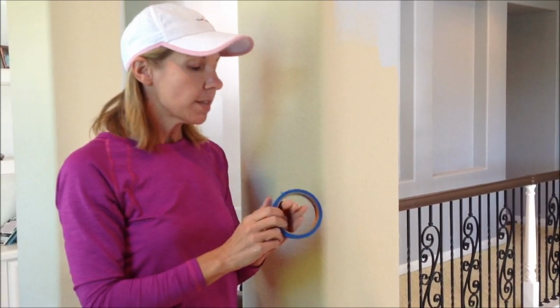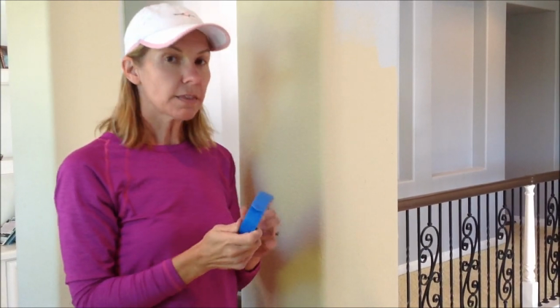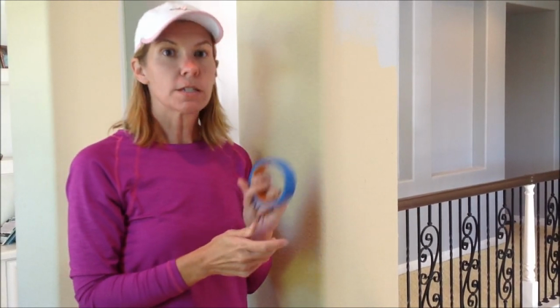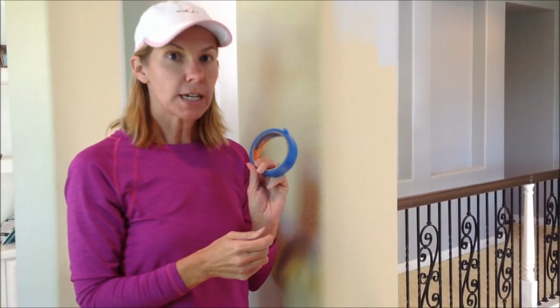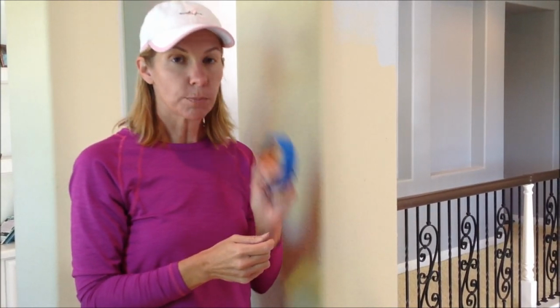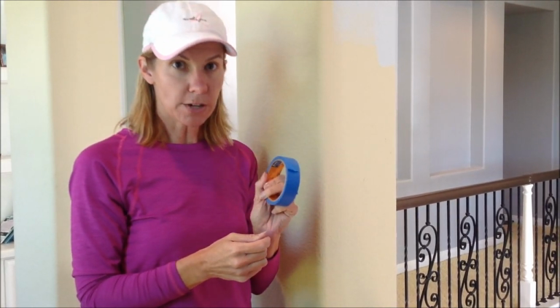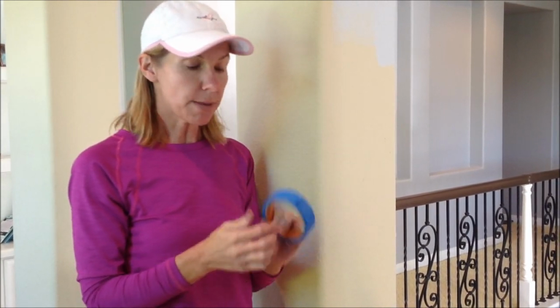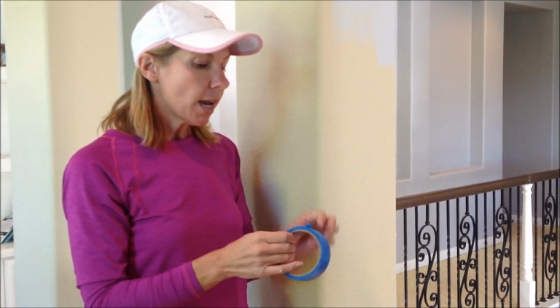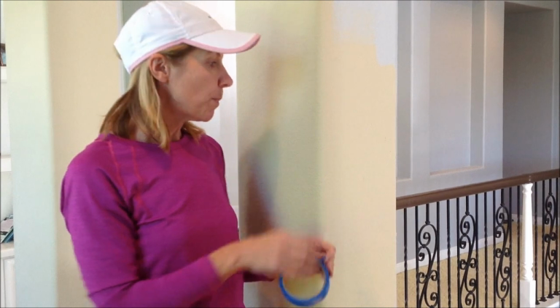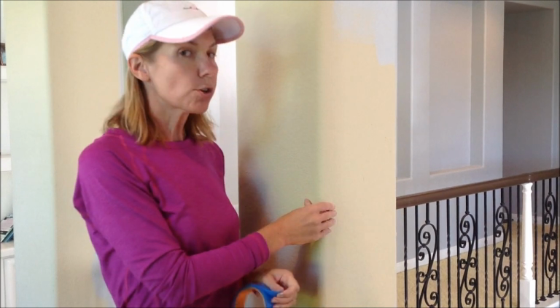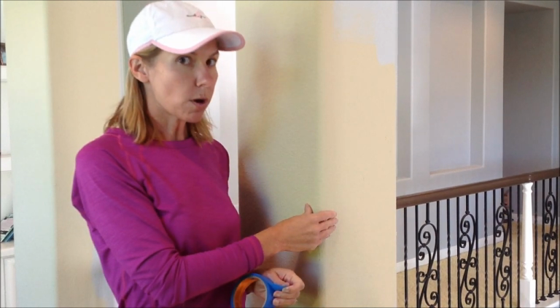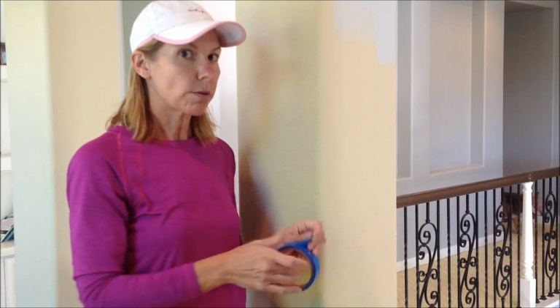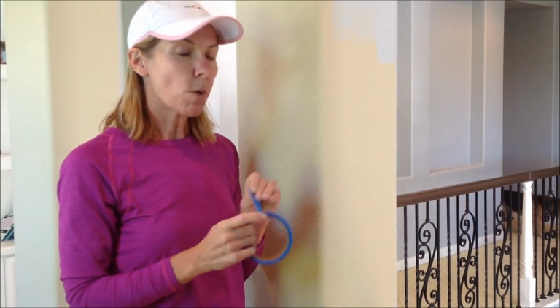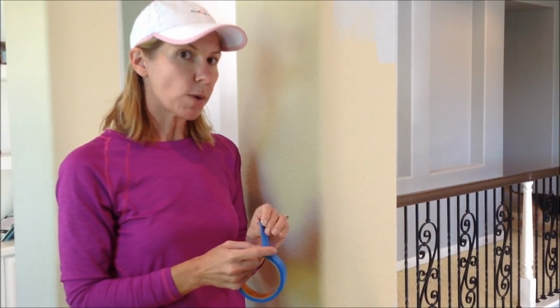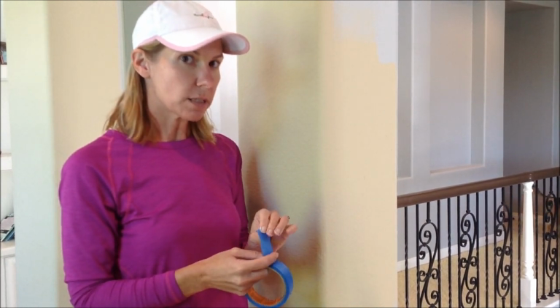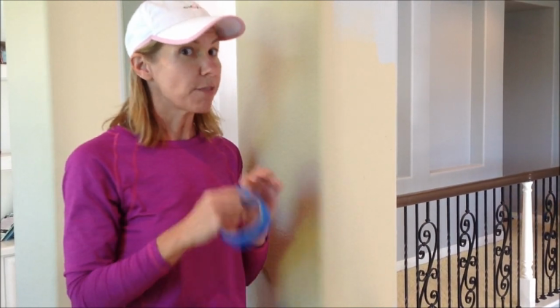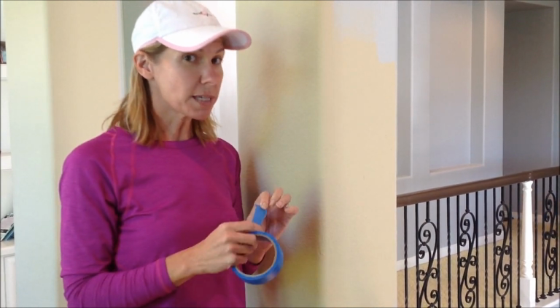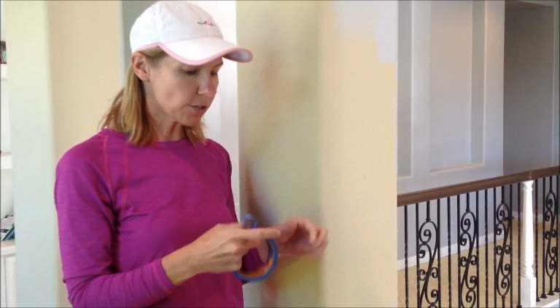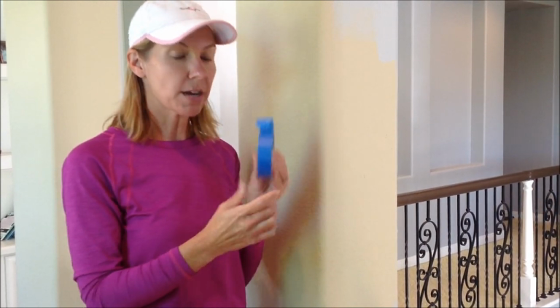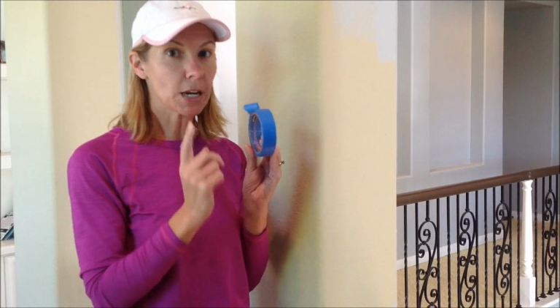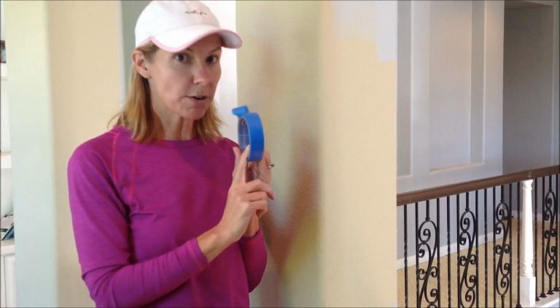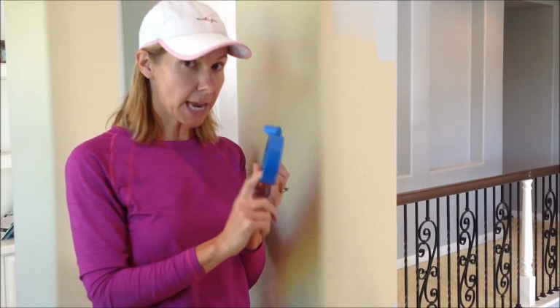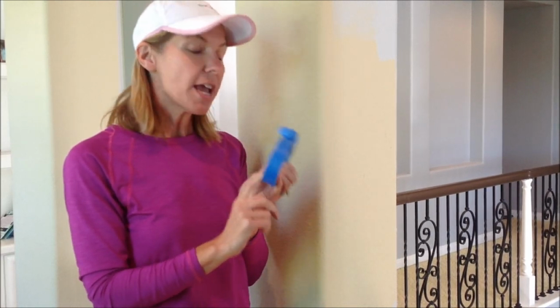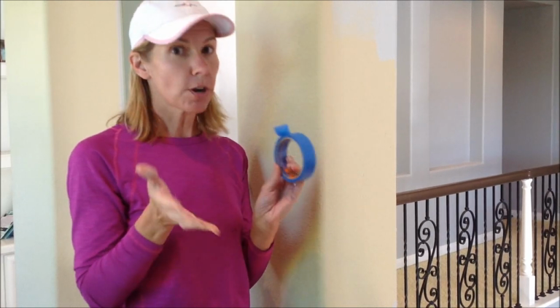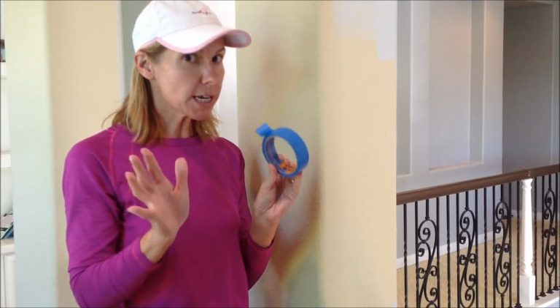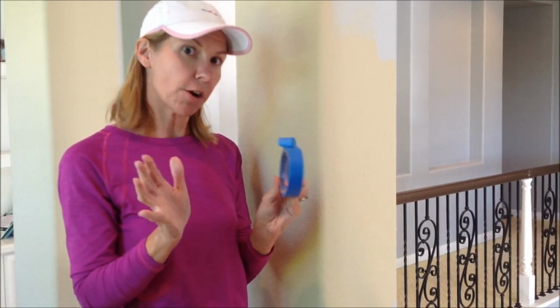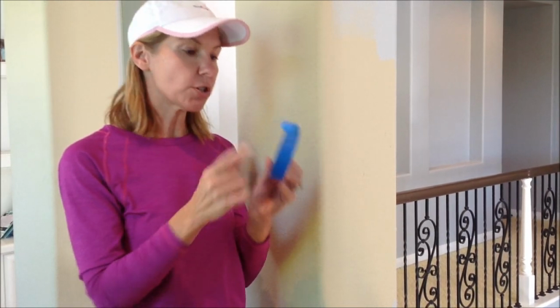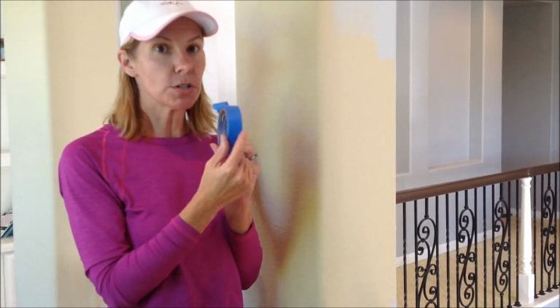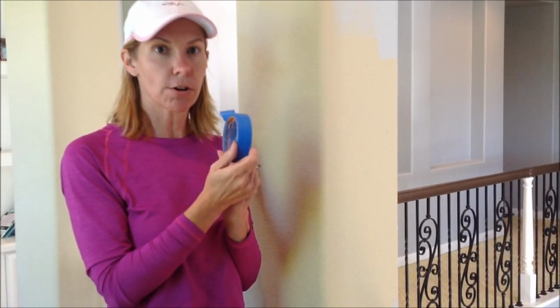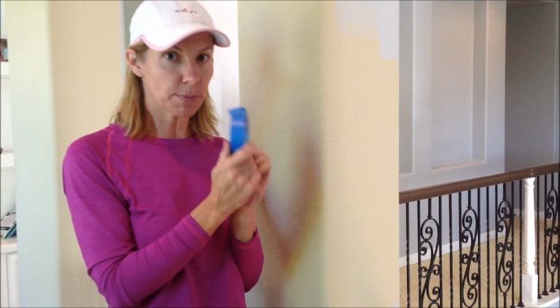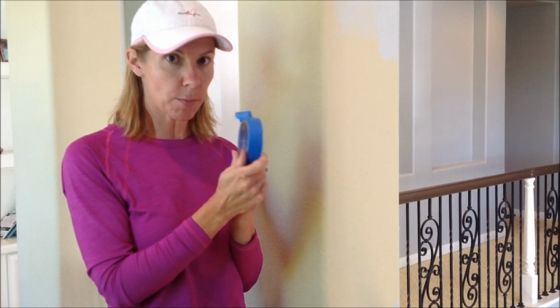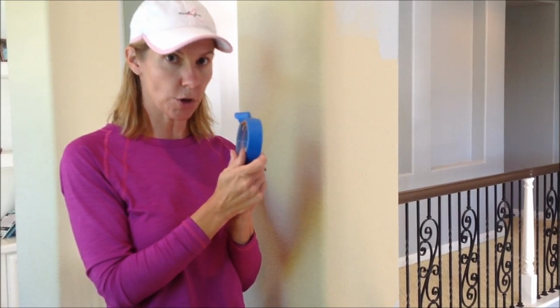The second thing is that you're going to need some blue painter's tape. Now, the bigger your drywall corner, the wider you want the tape to be. If you're a messy painter, I recommend getting a wider tape. If you're a pretty careful painter, you can use the narrower tape like I'm about to show you.